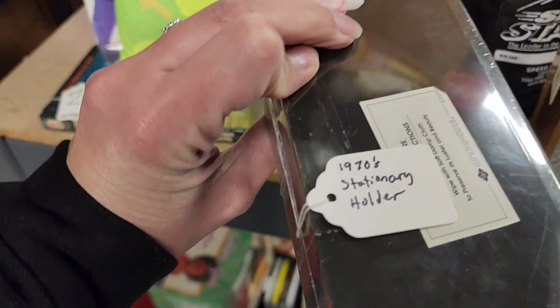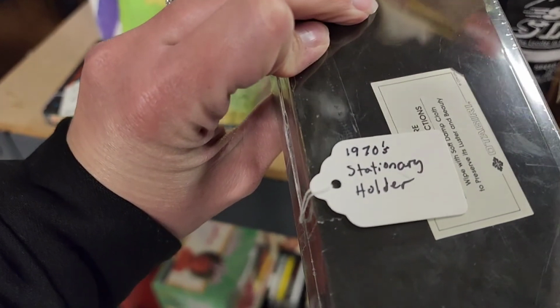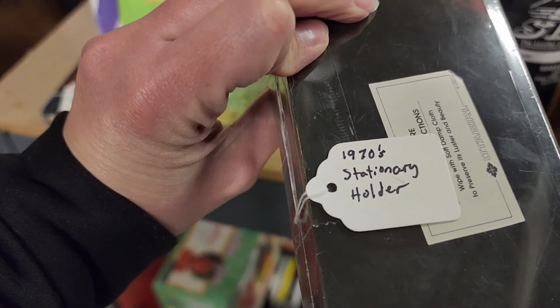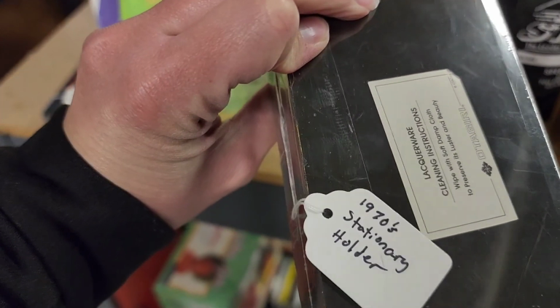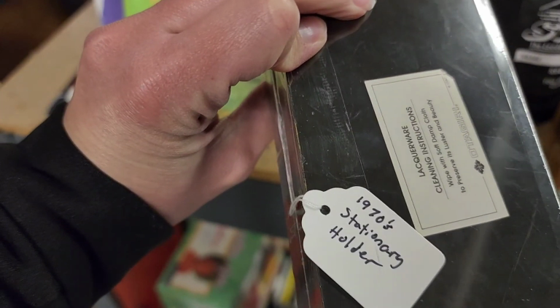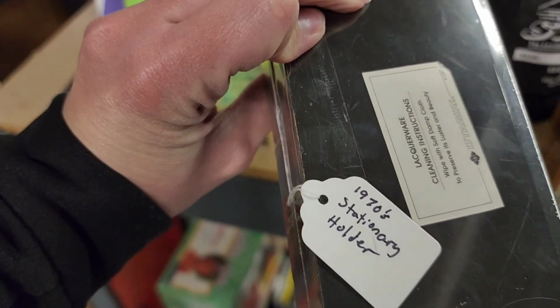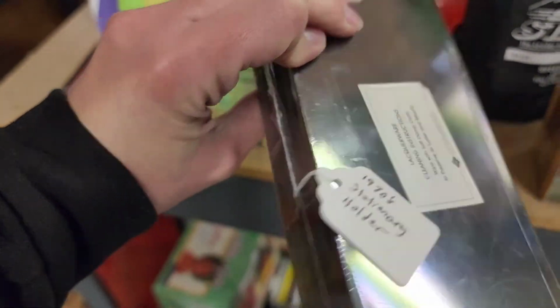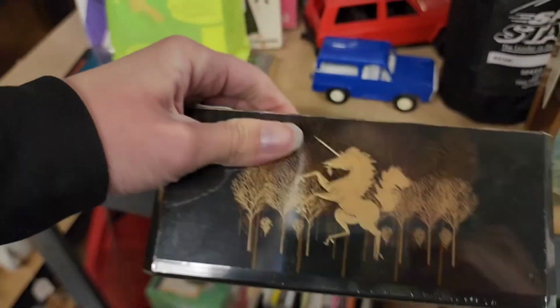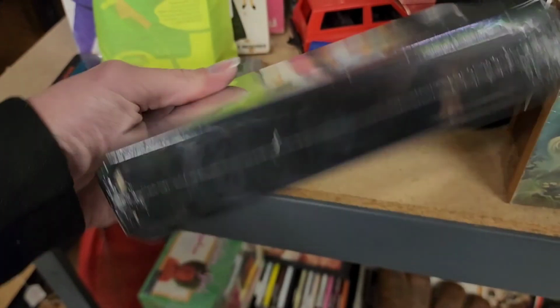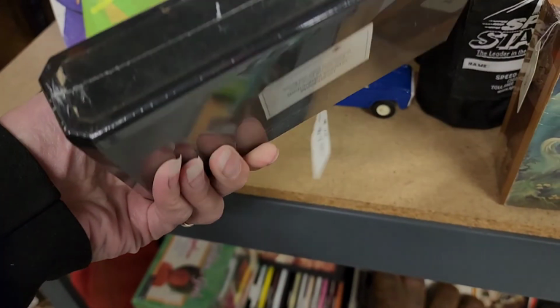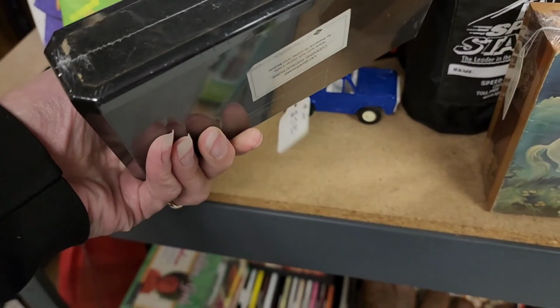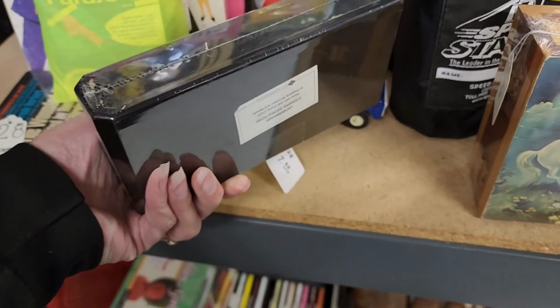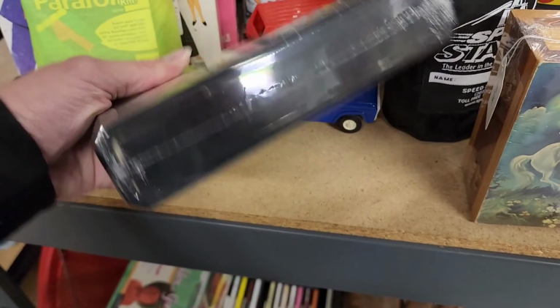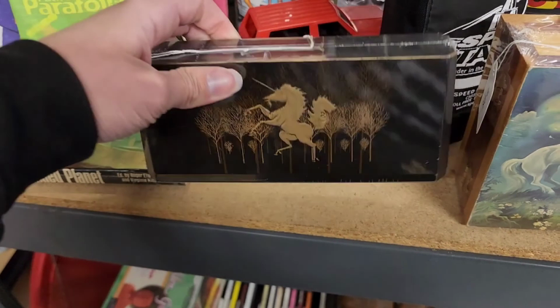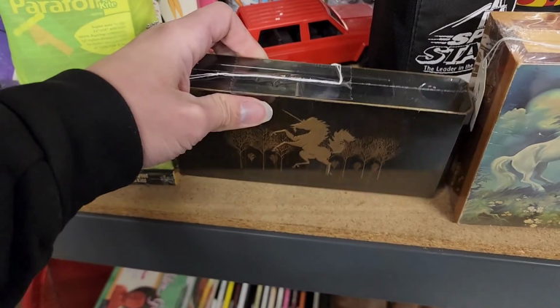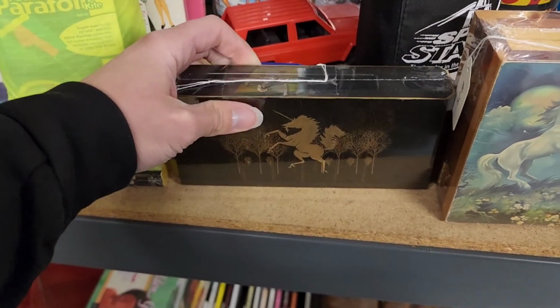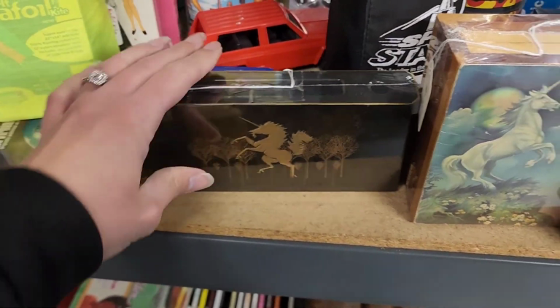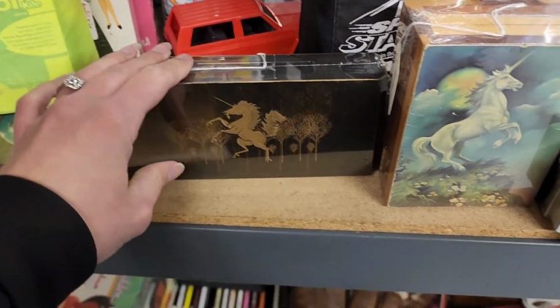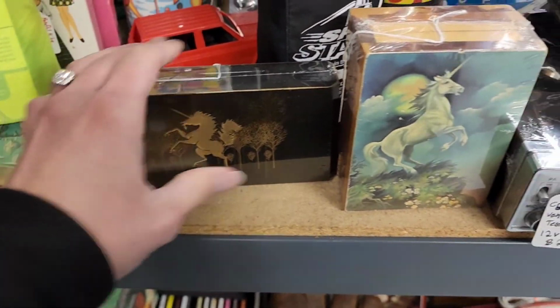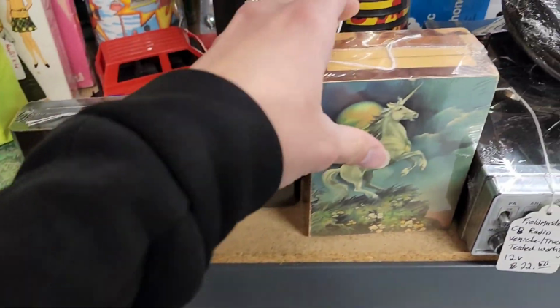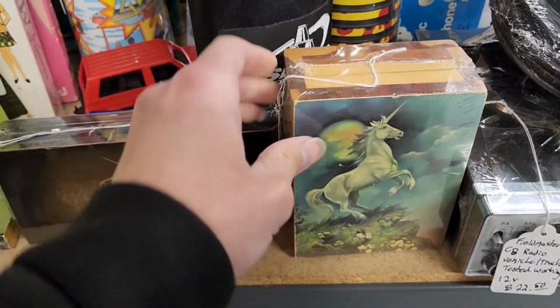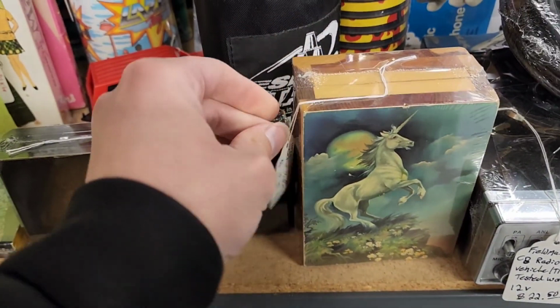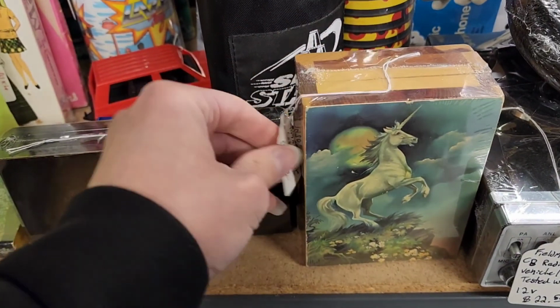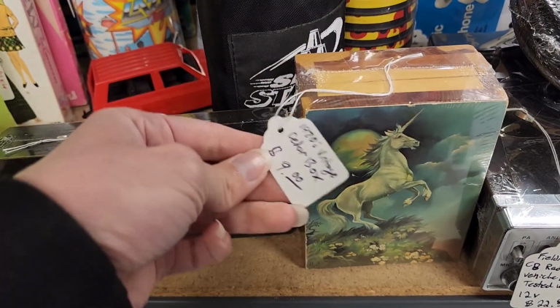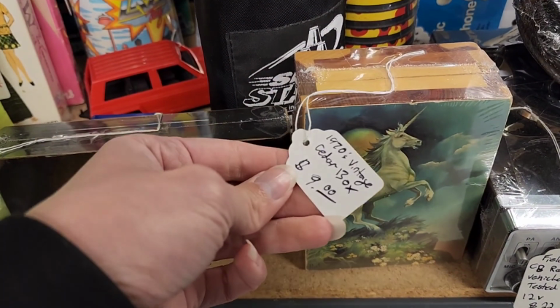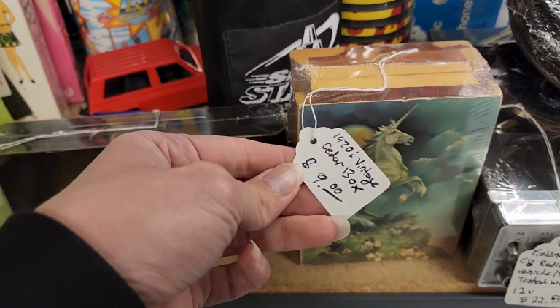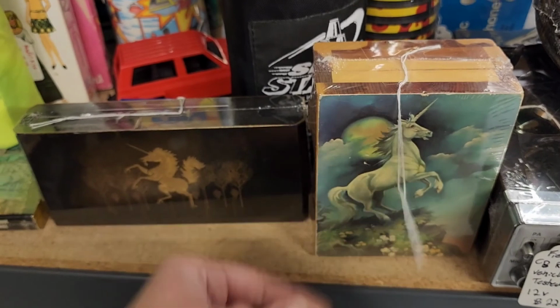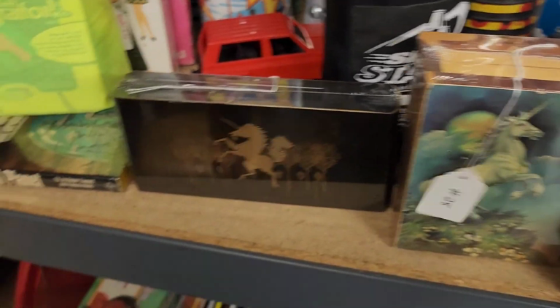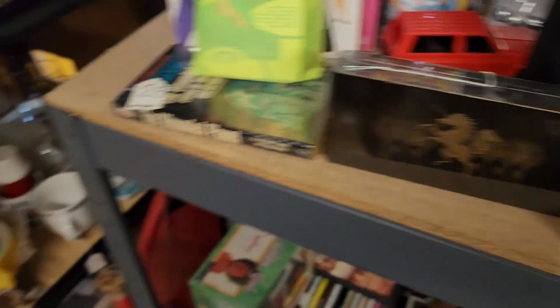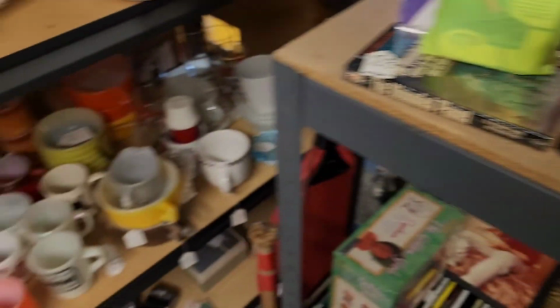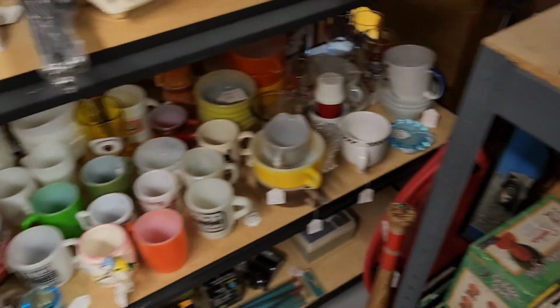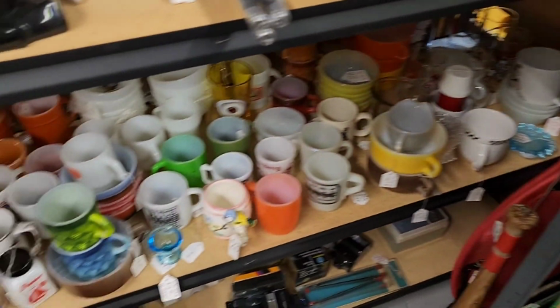It's a stationery holder, 1970s — $7.50 with a unicorn on it. I don't know if that was the original packaging or if somebody shrink-wrapped it themselves.